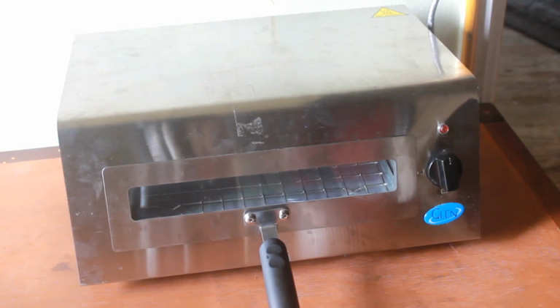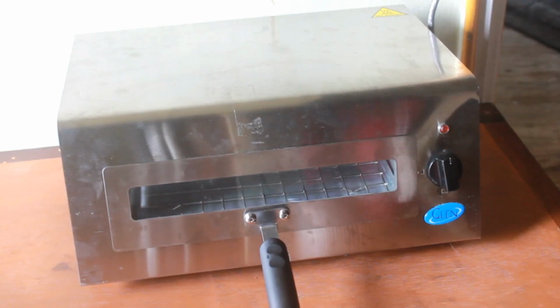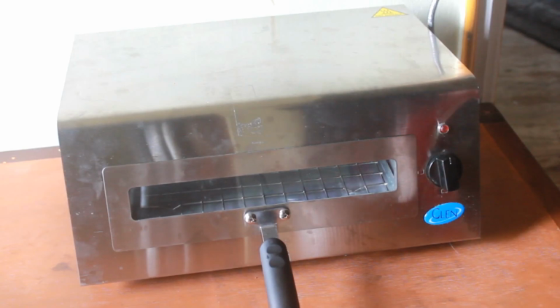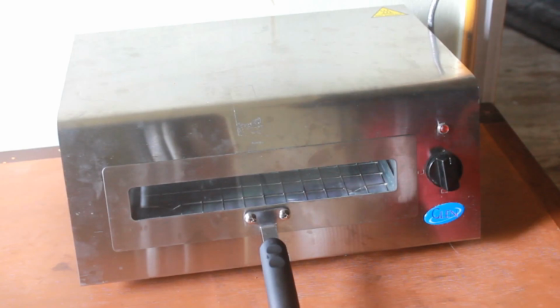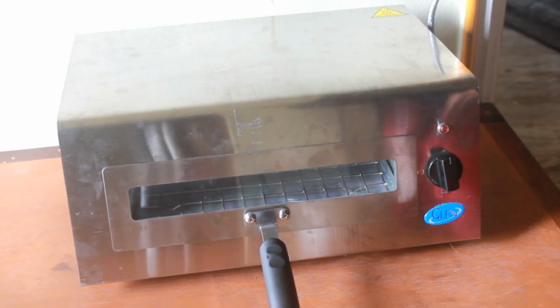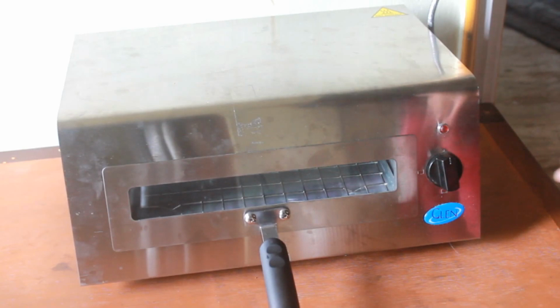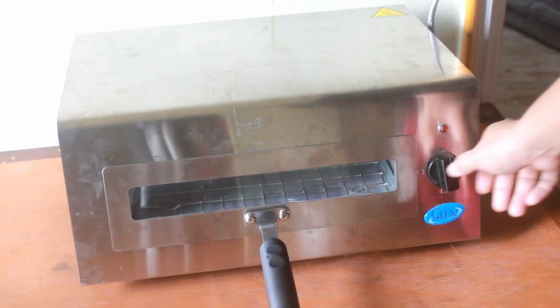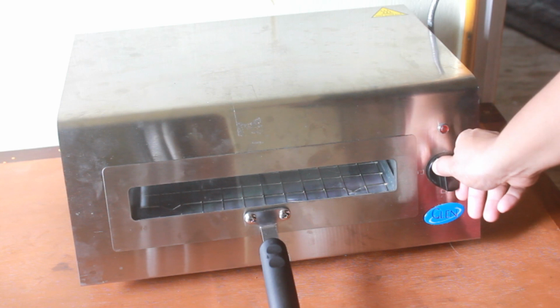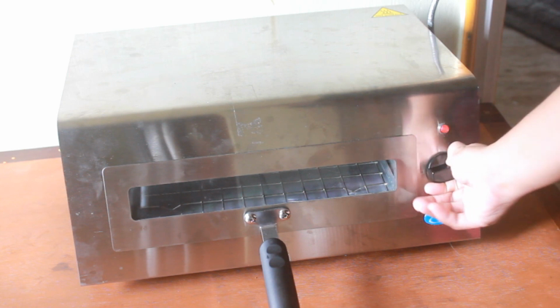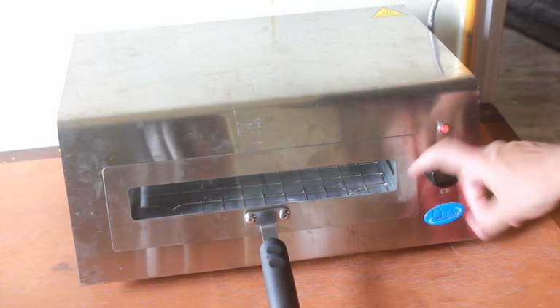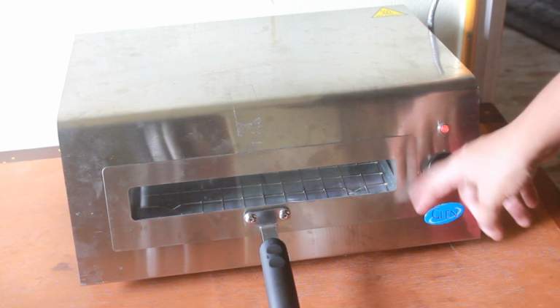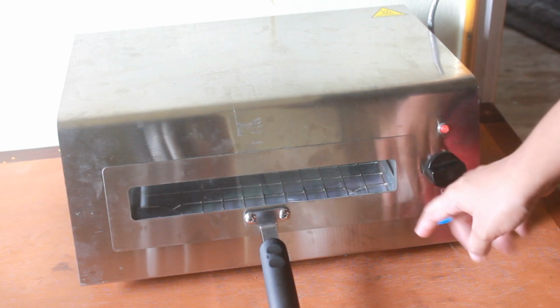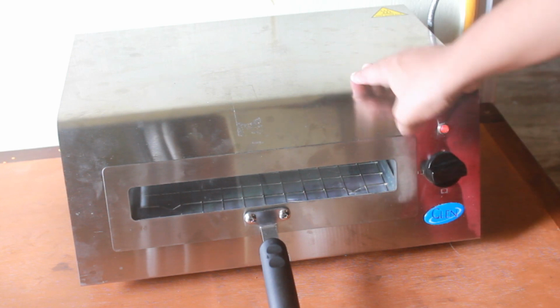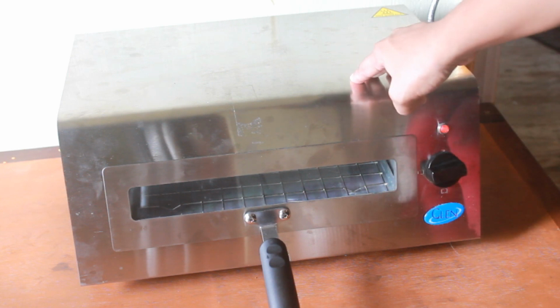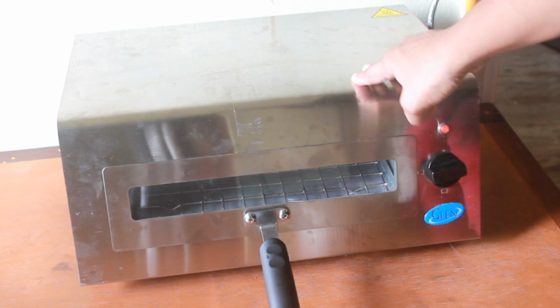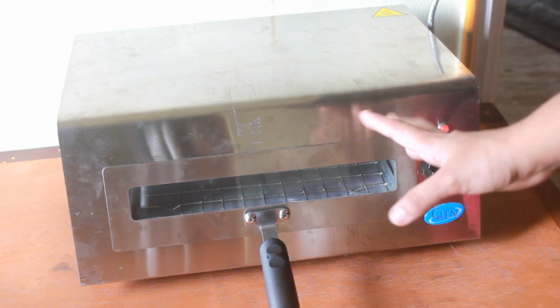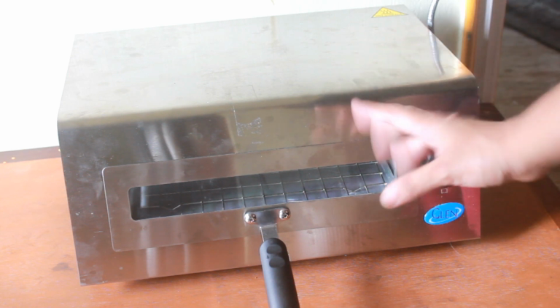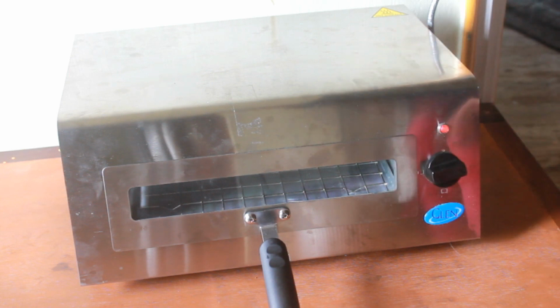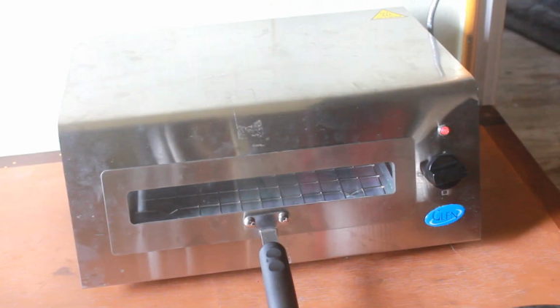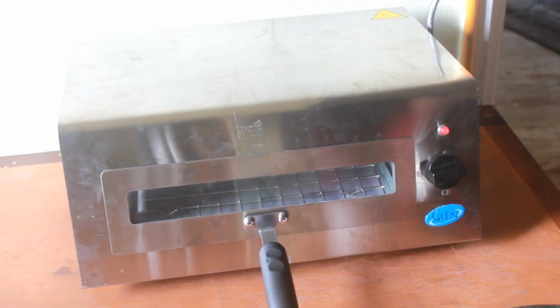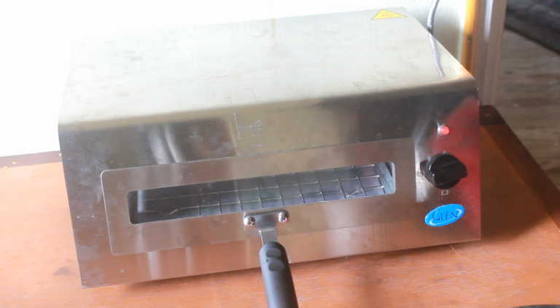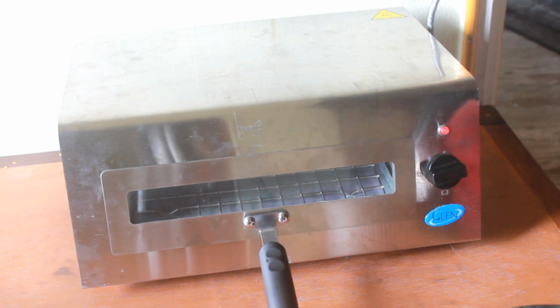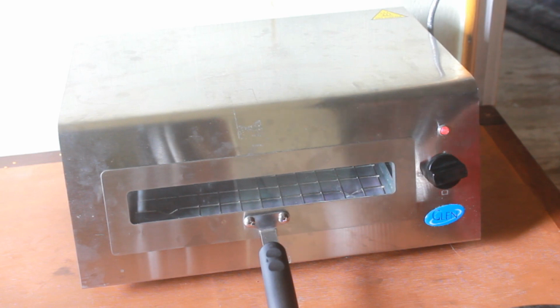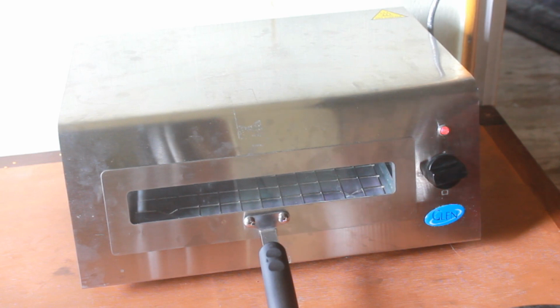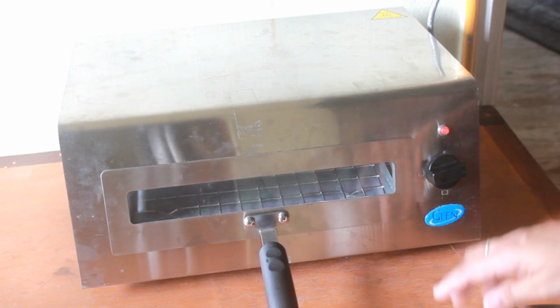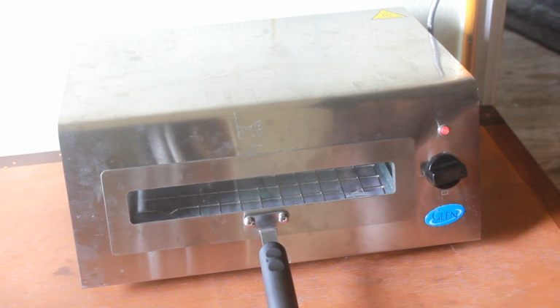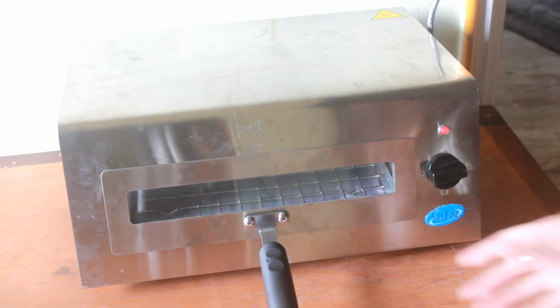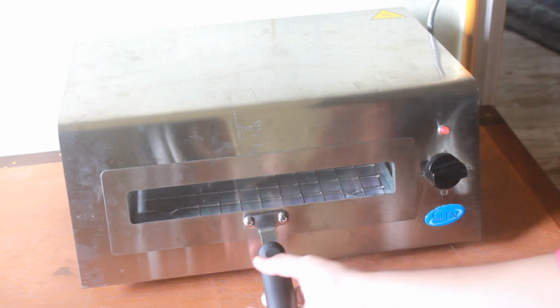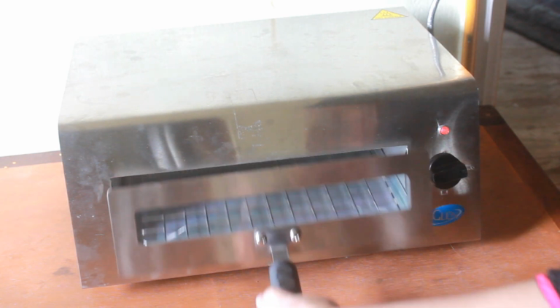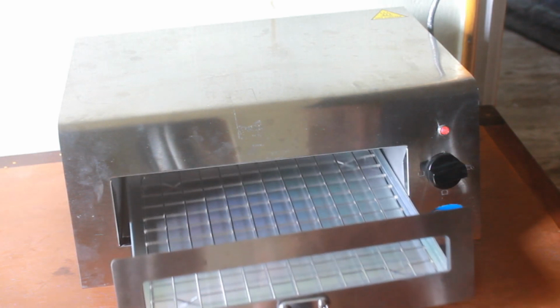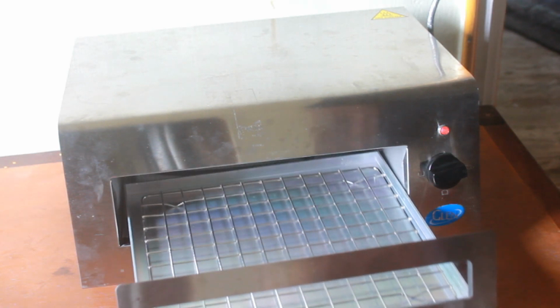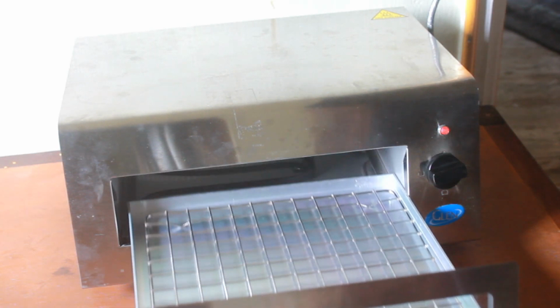Now let's make the grilled chicken. First set the mode to both rods on and let it preheat for about 5 minutes. Okay, now the tandoor has been heating for about 5 minutes, so I am going to place the chicken in.